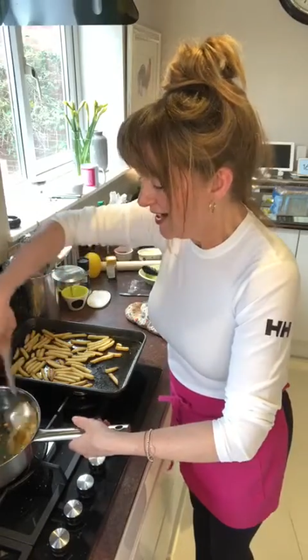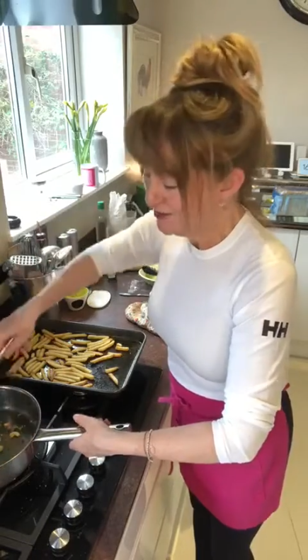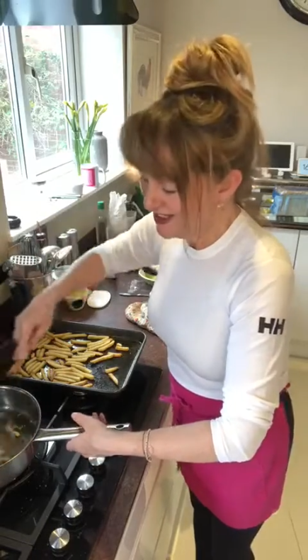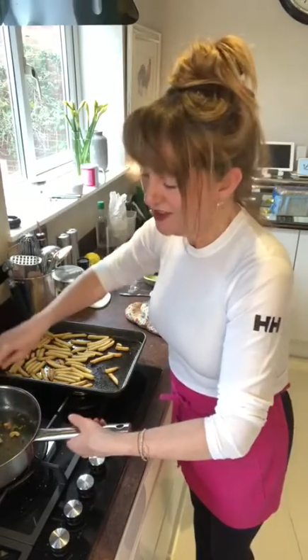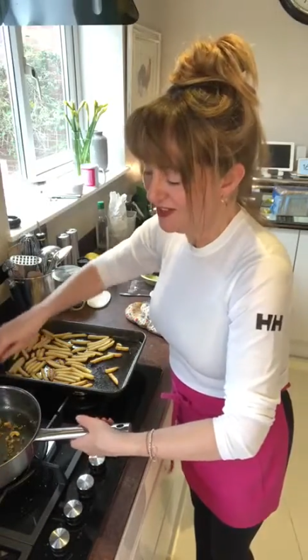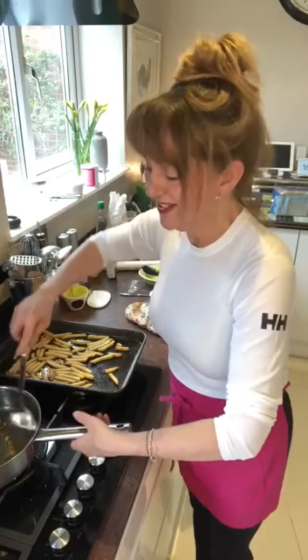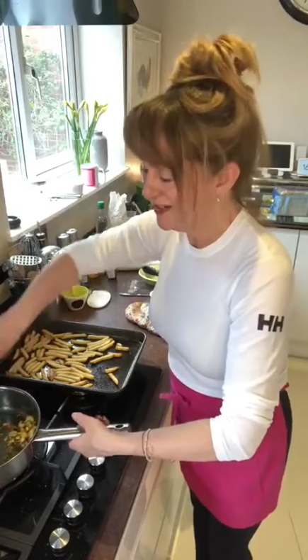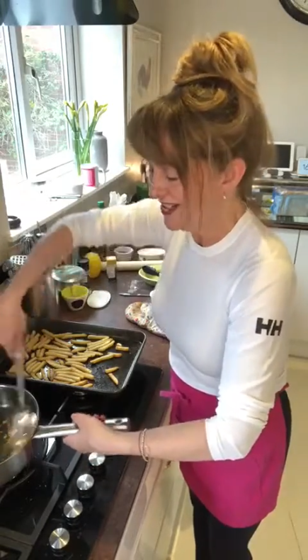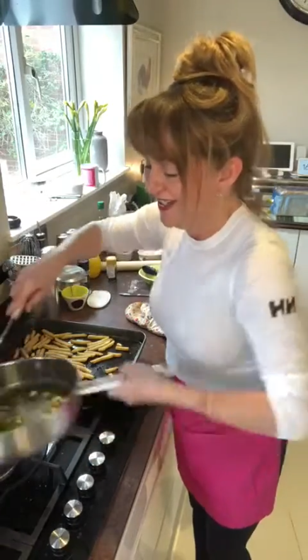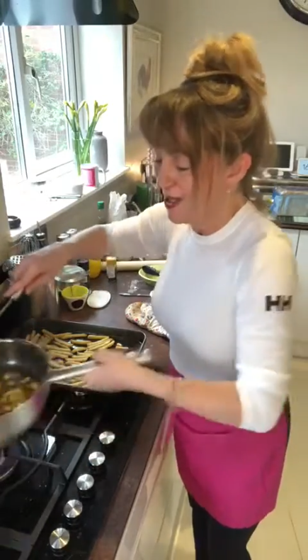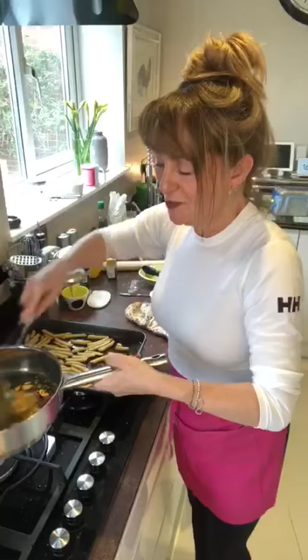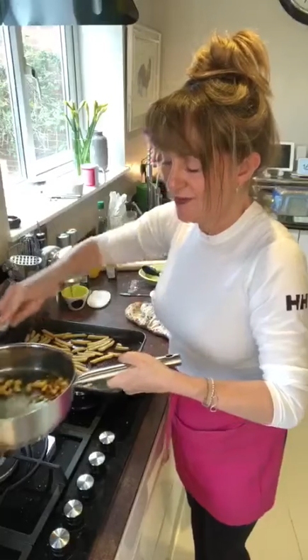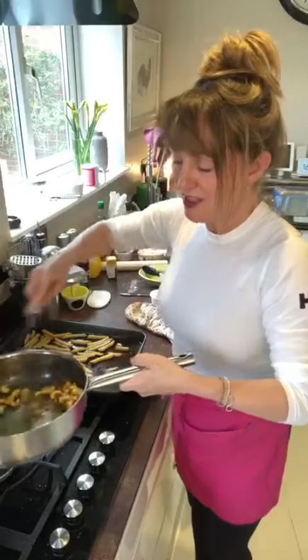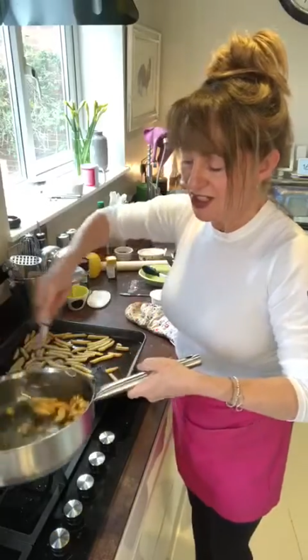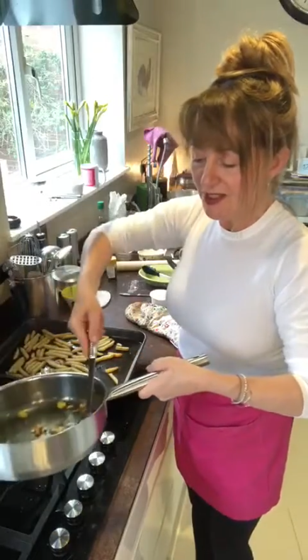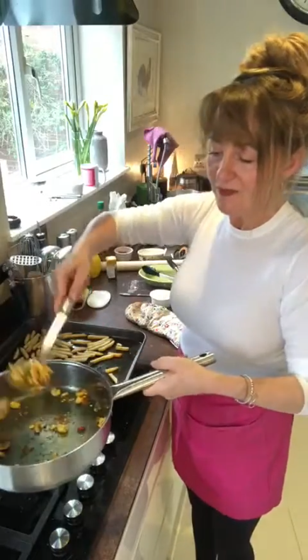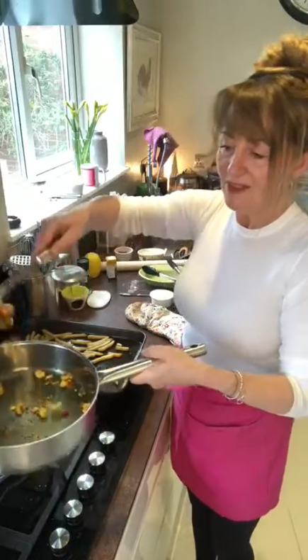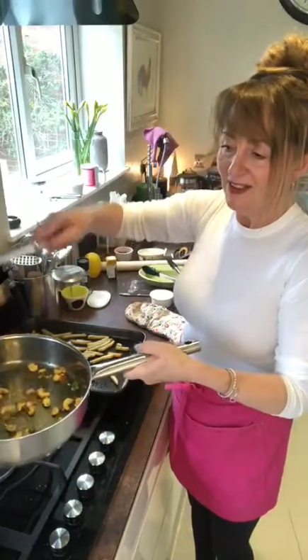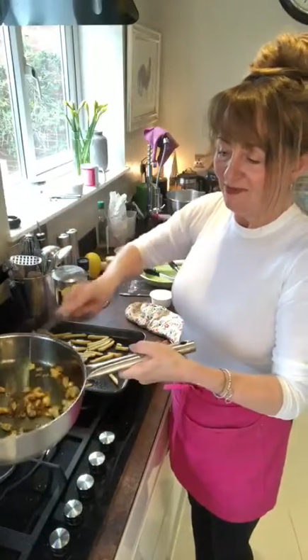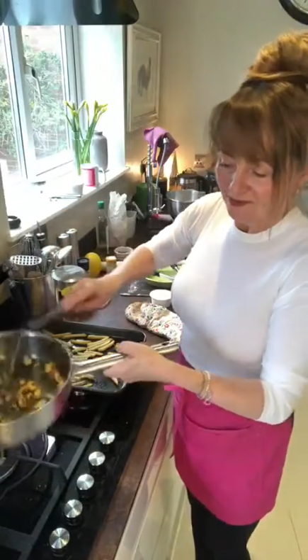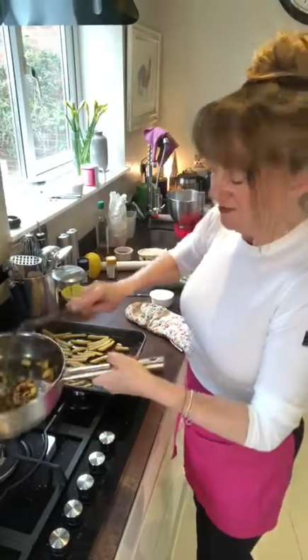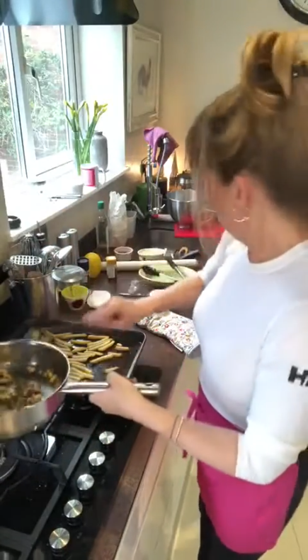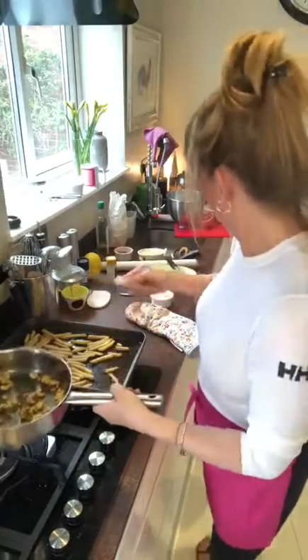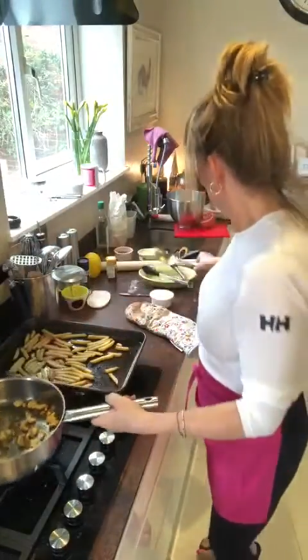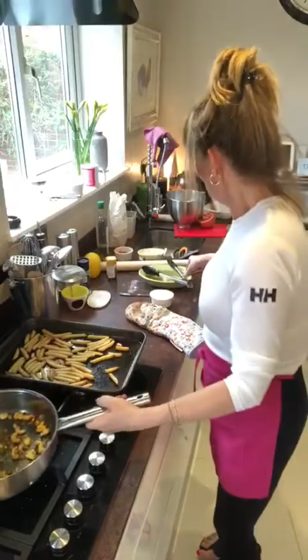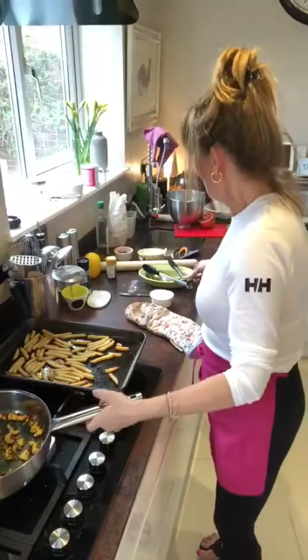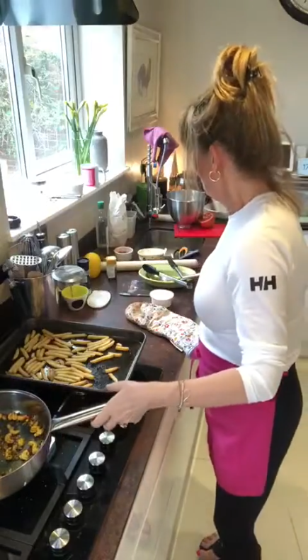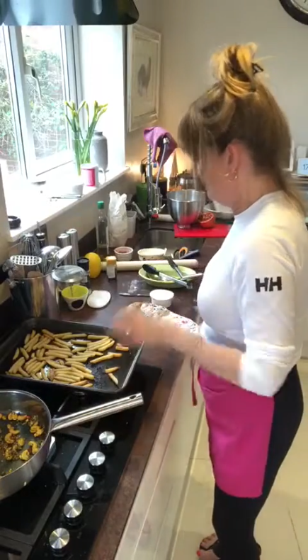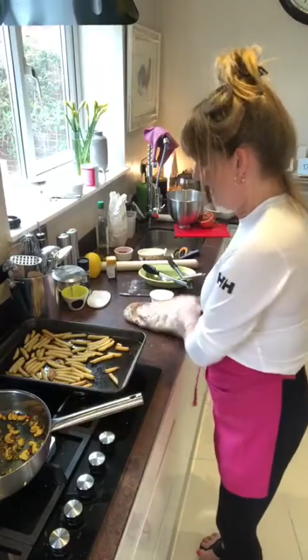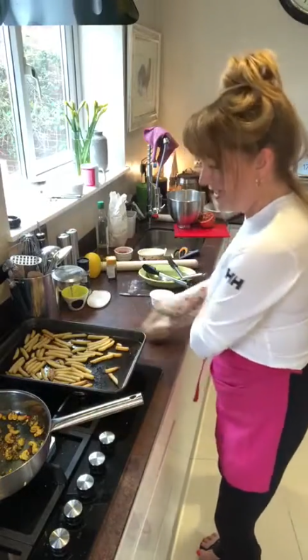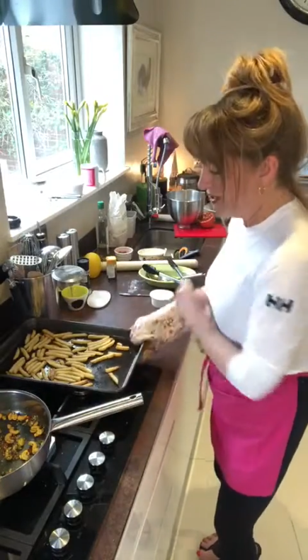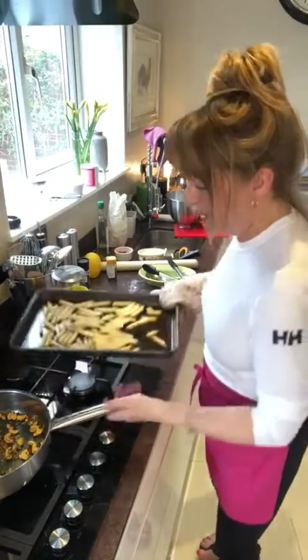I think it's really nice — if you're just having a curry, do you know what, surprise everyone with dirty chips. Get the chips in.